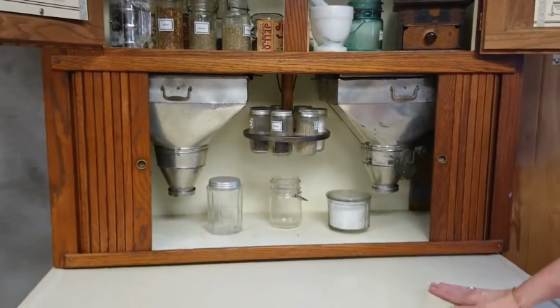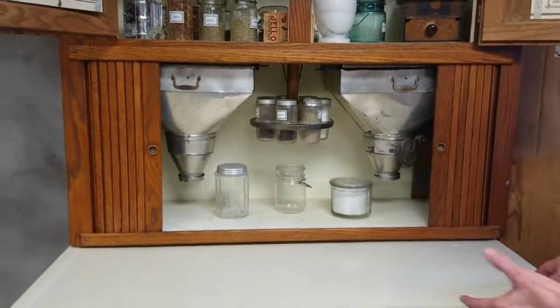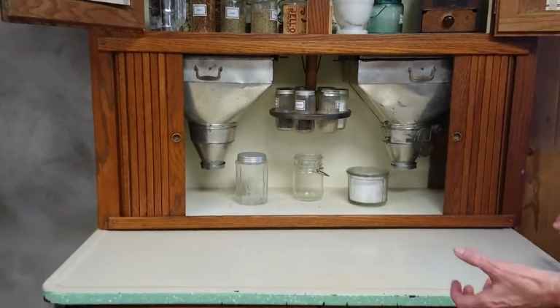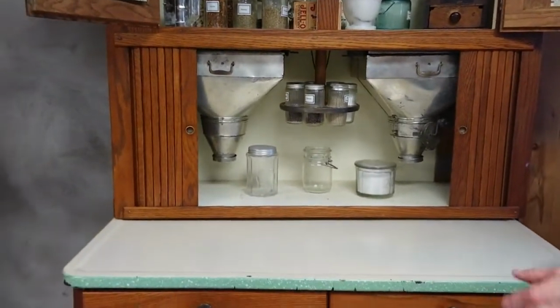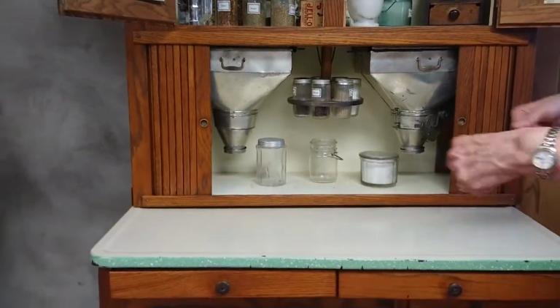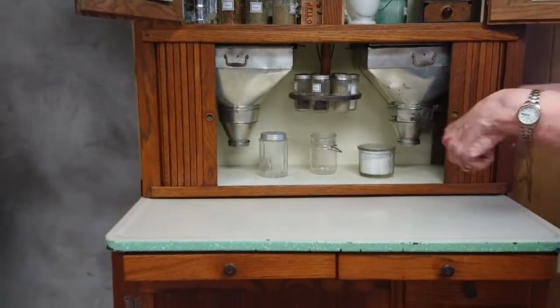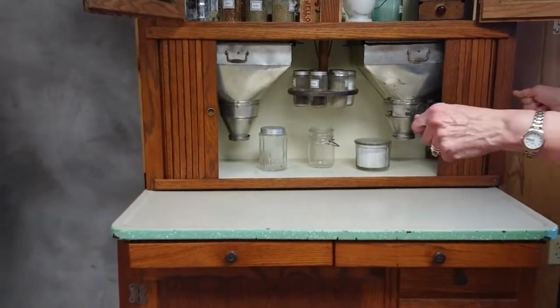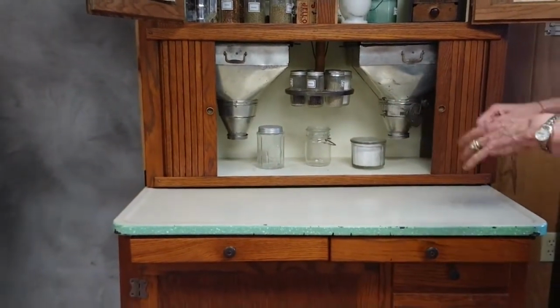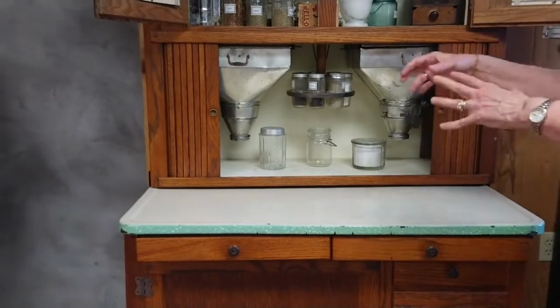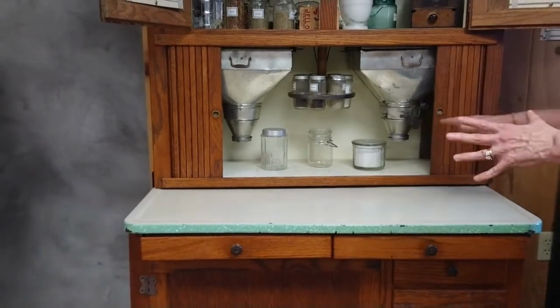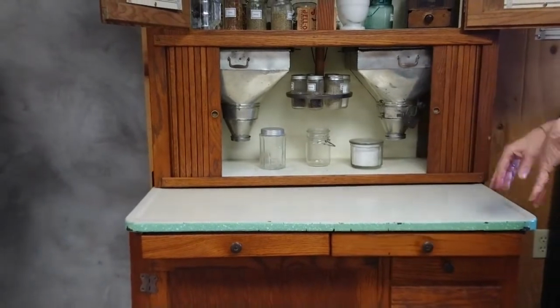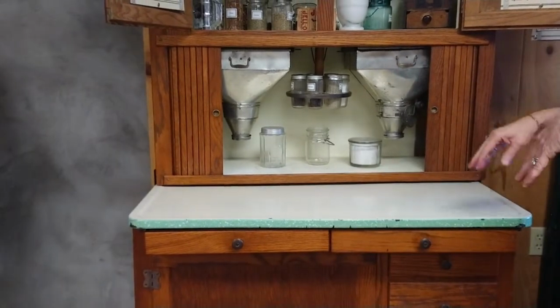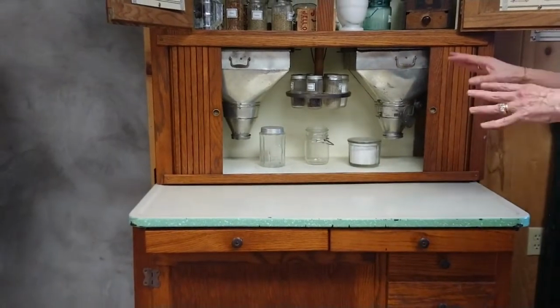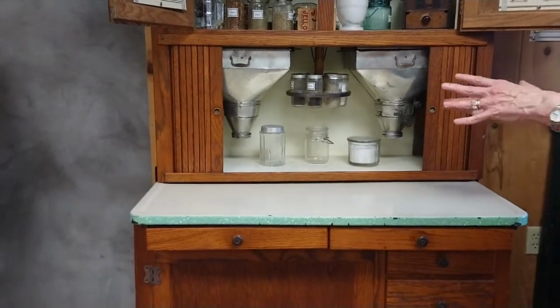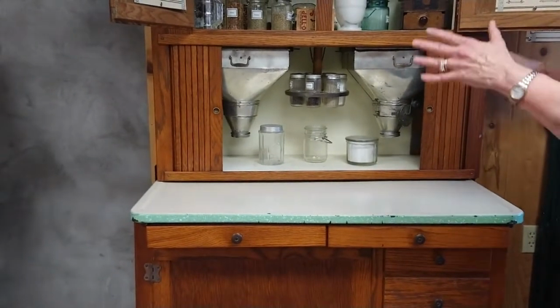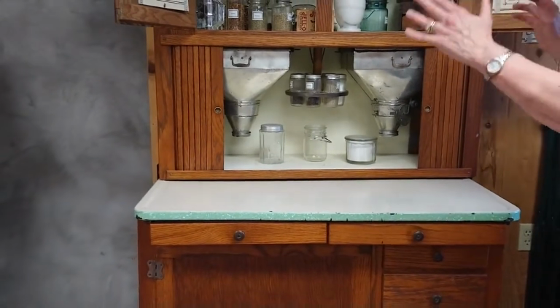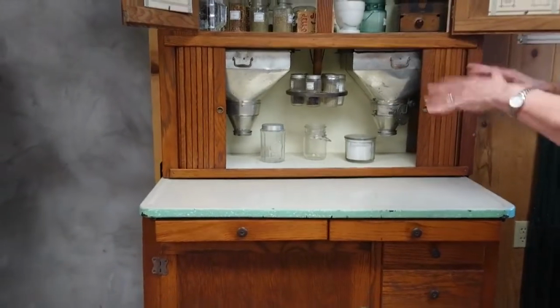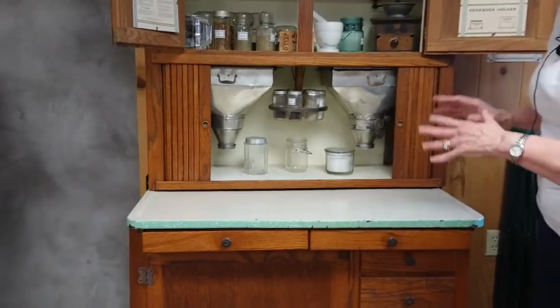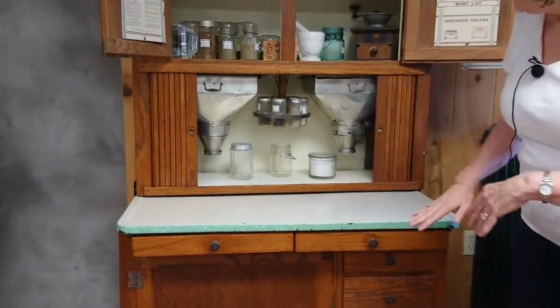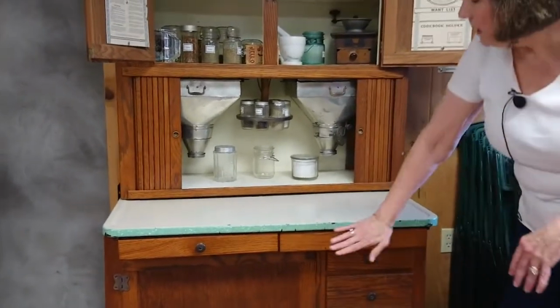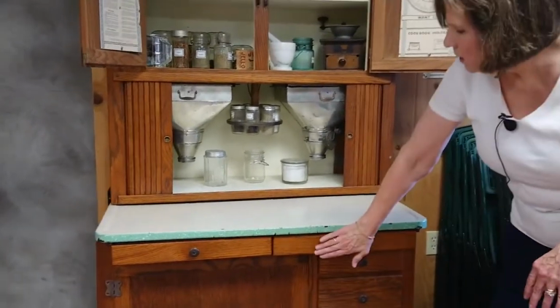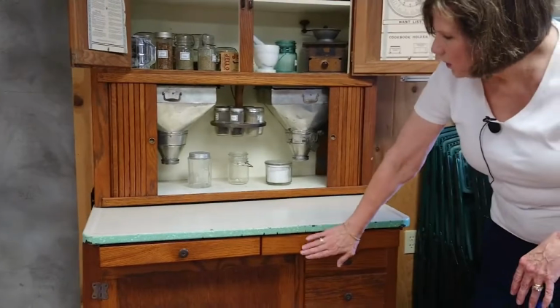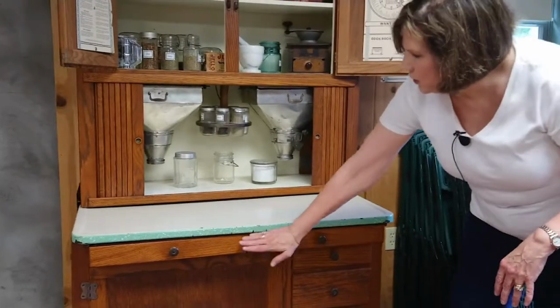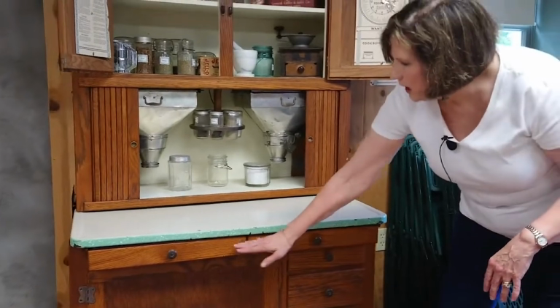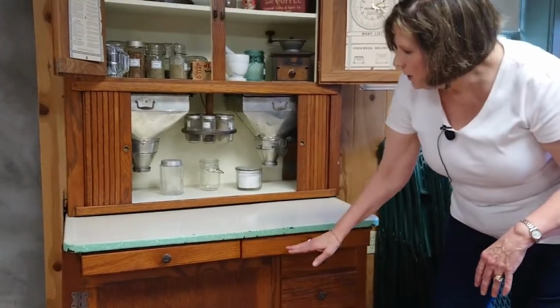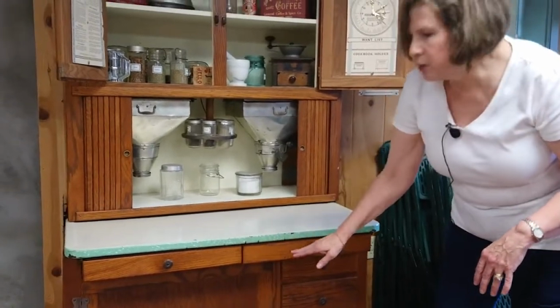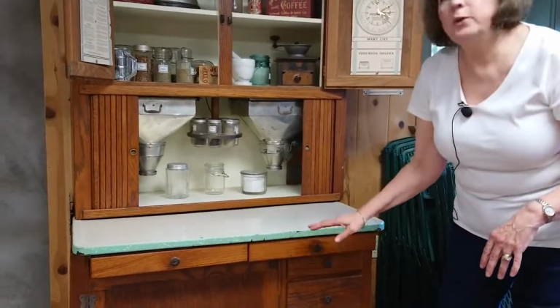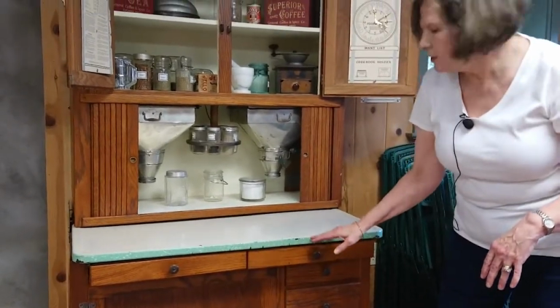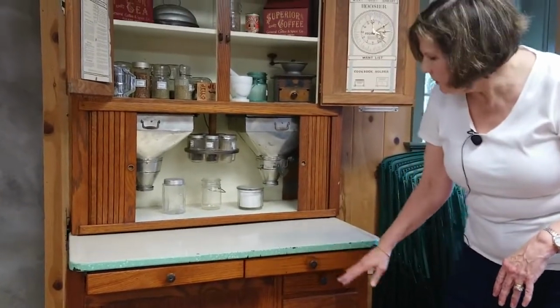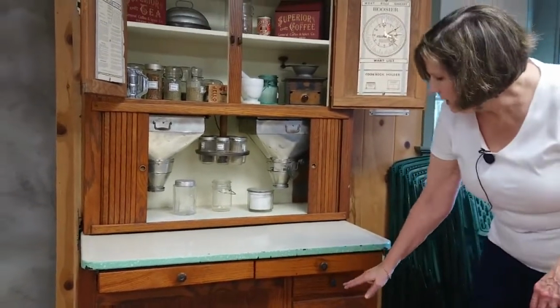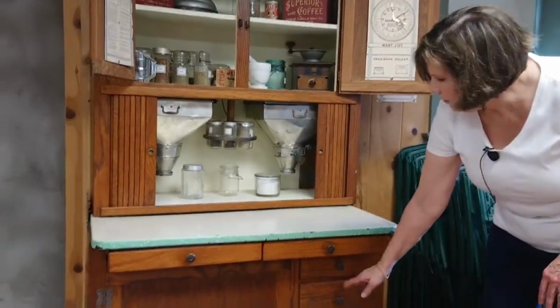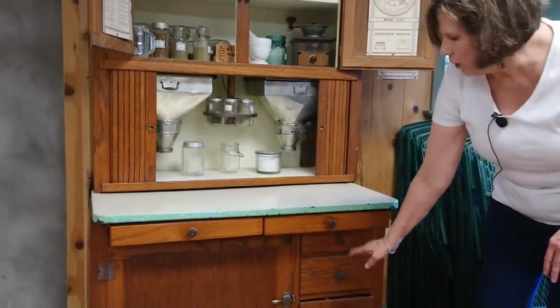All of this is right at your fingertips. This countertop is great in that you can pull it out and roll dough on it, cut biscuits — it allows you to do everything in one spot. Down below are shallow drawers for utensils.